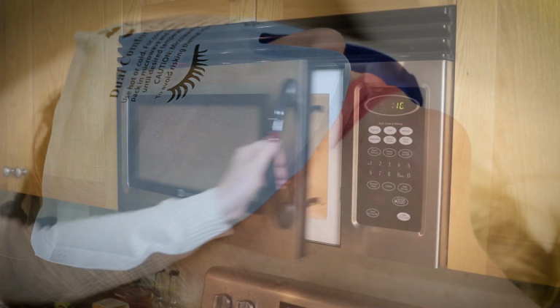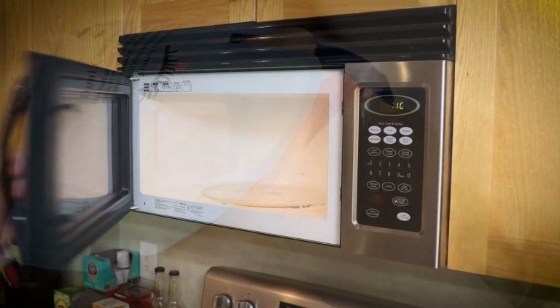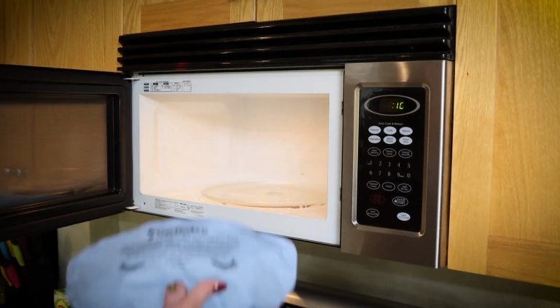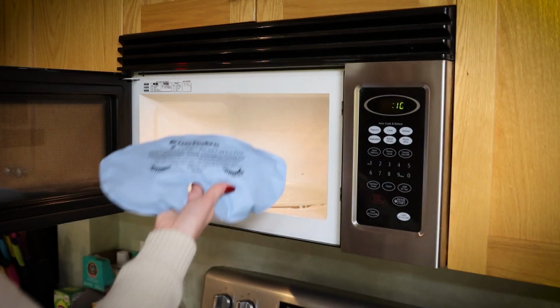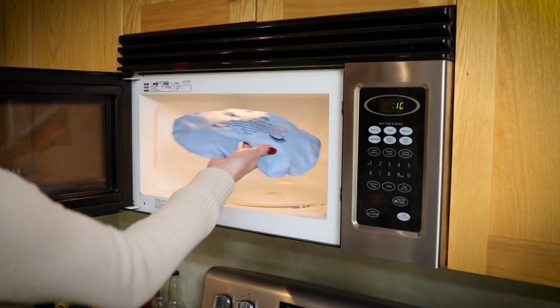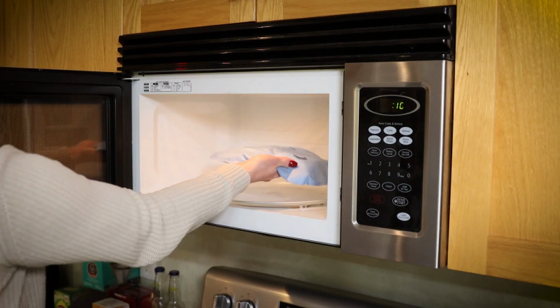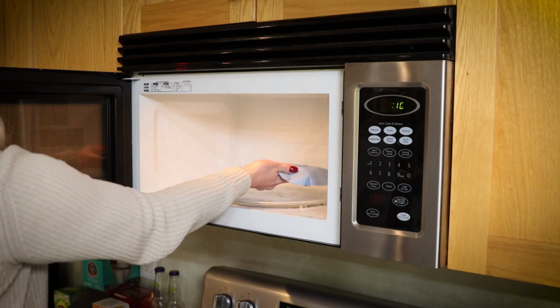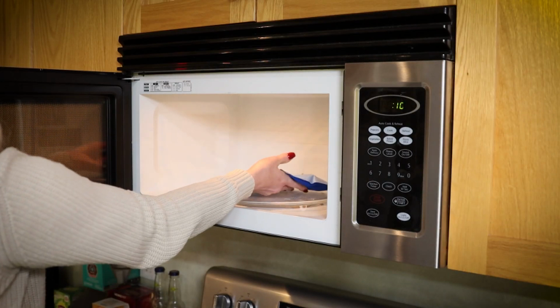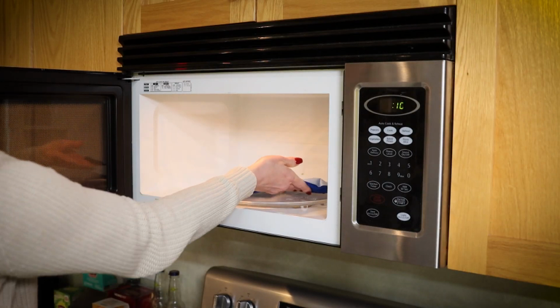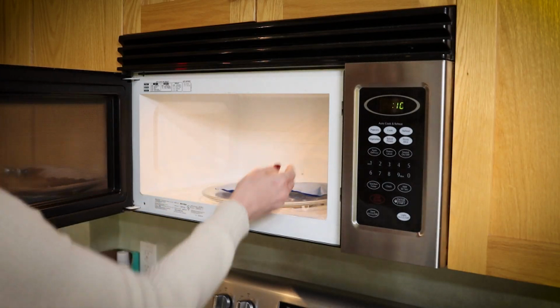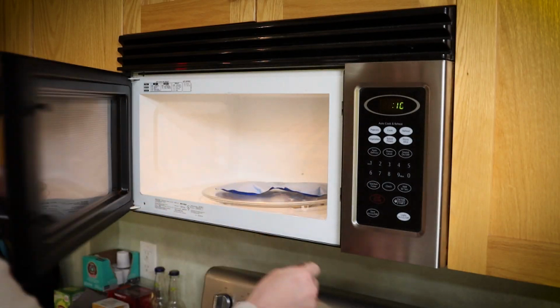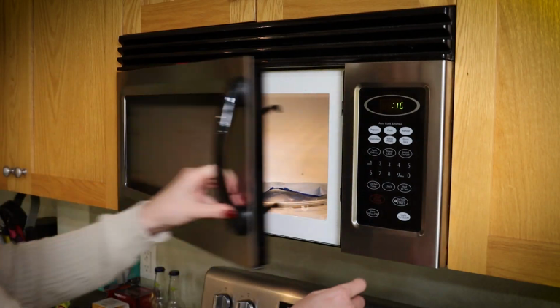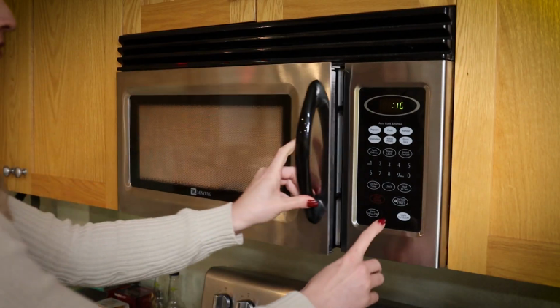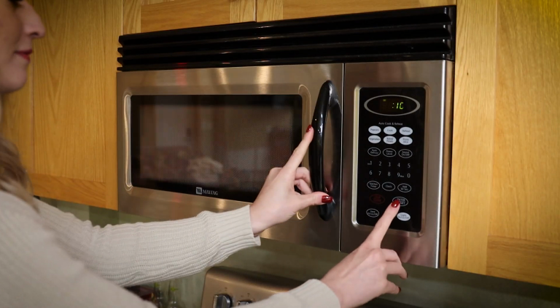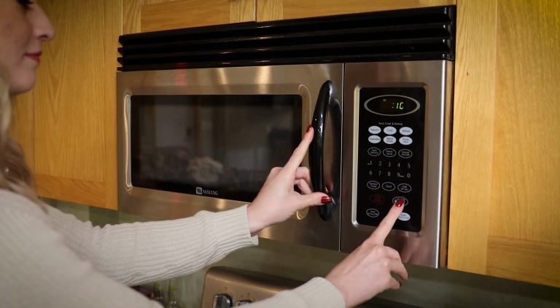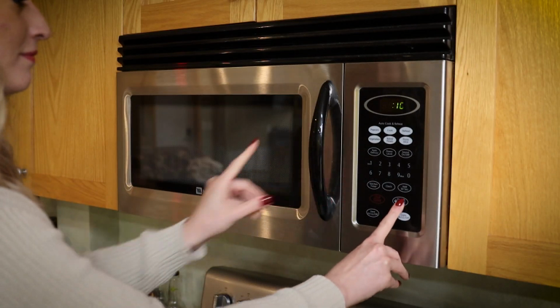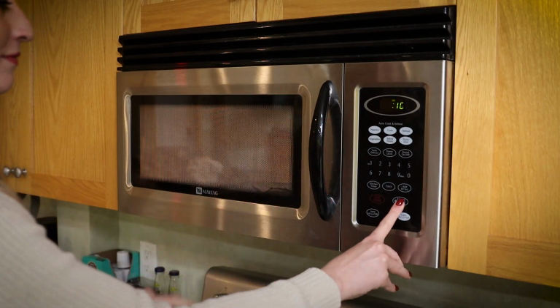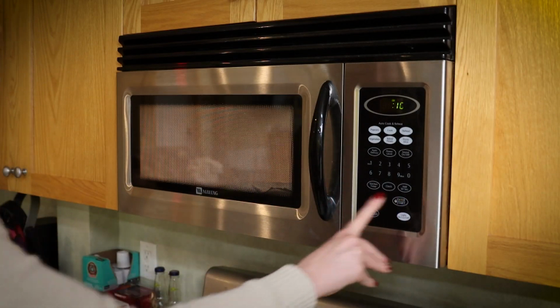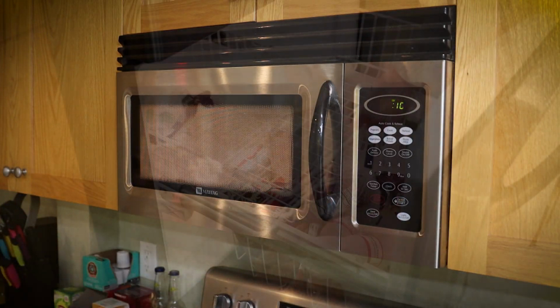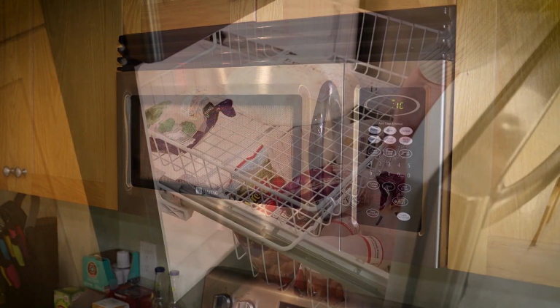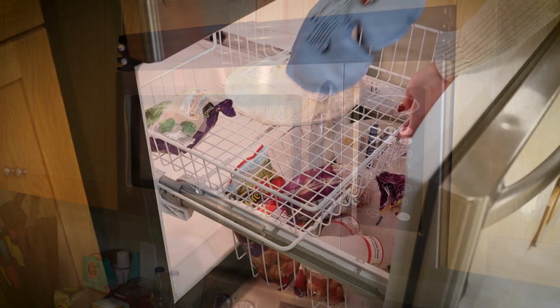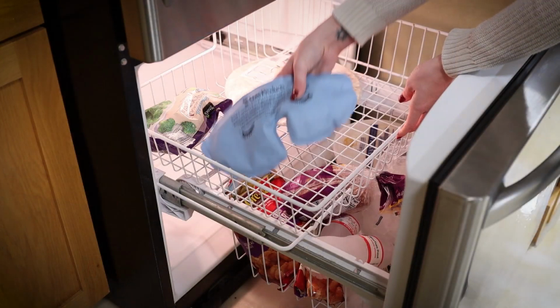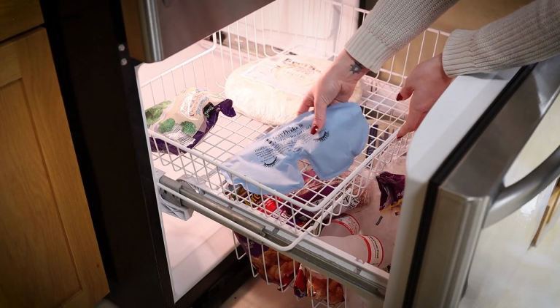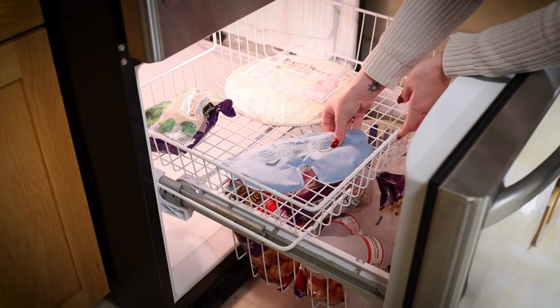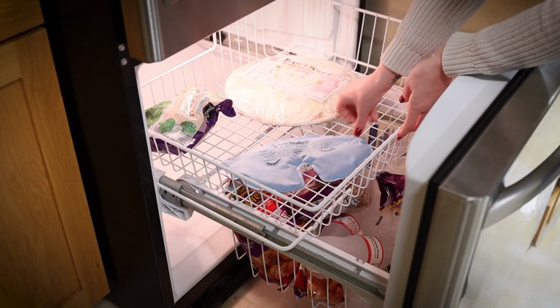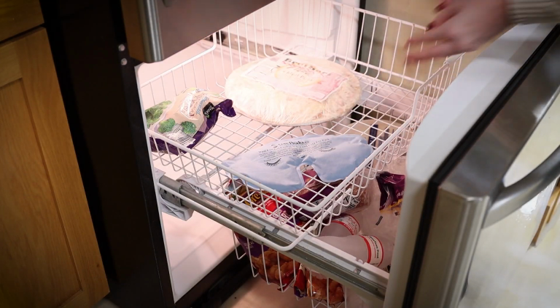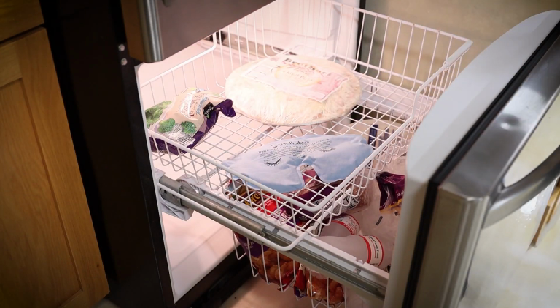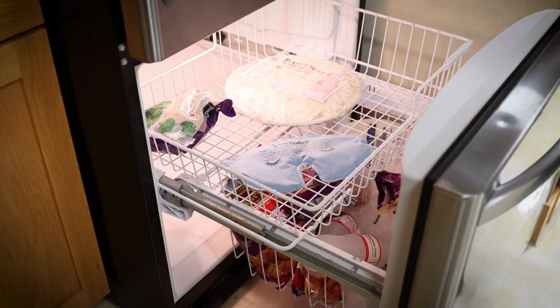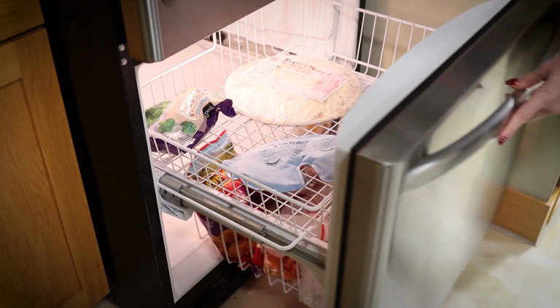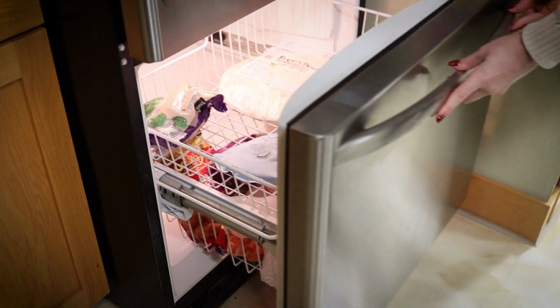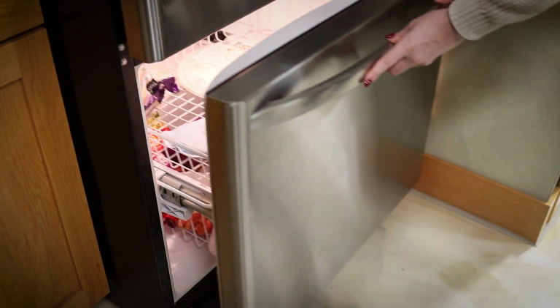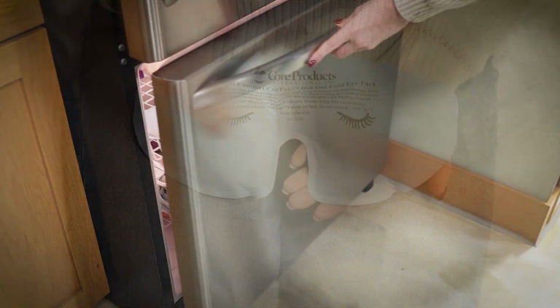For heat therapy, use a microwave and heat in 10-second intervals until your desired temperature is reached. And for cold therapy, place the compress in the freezer for at least an hour.